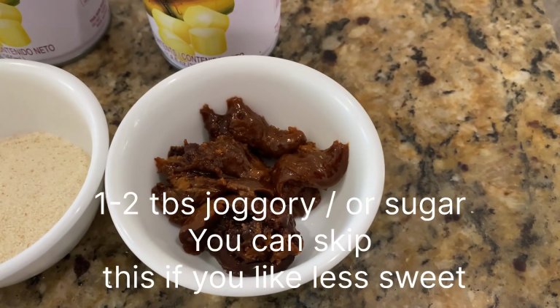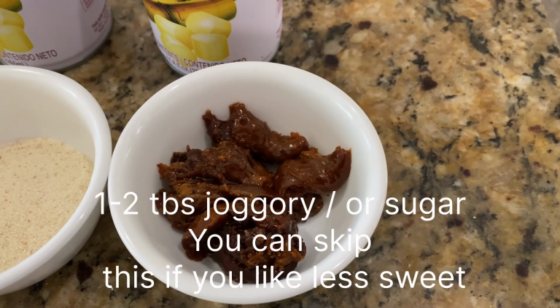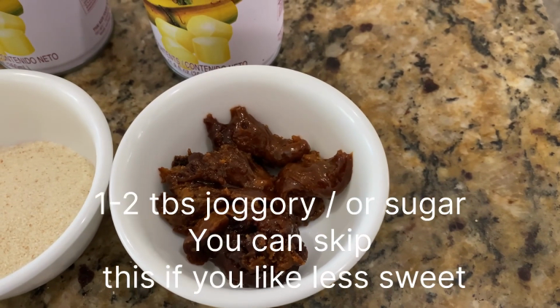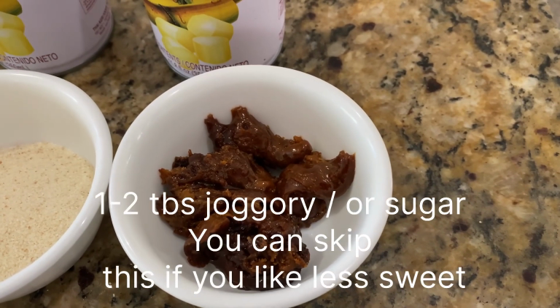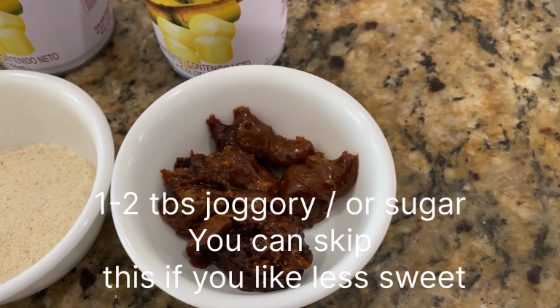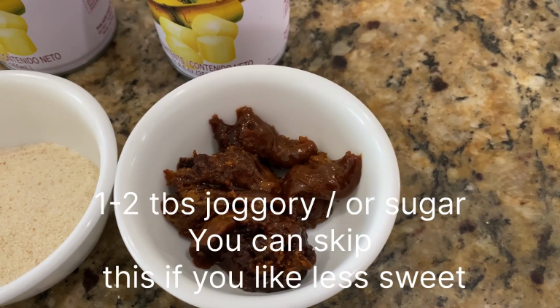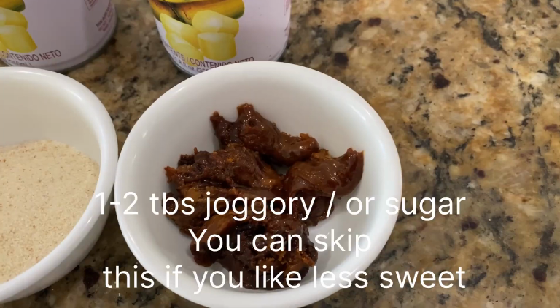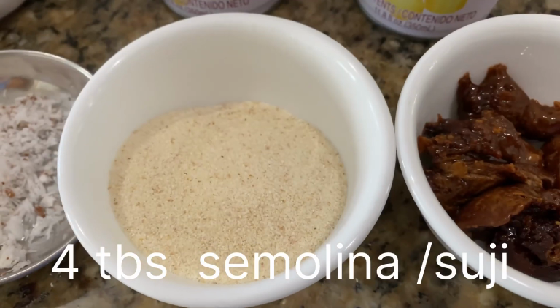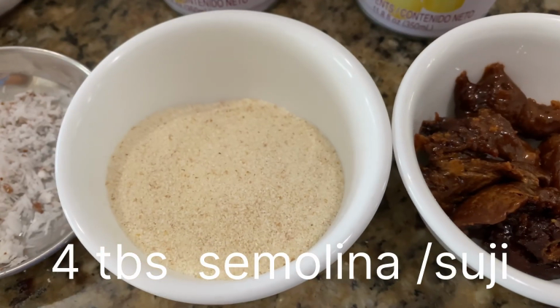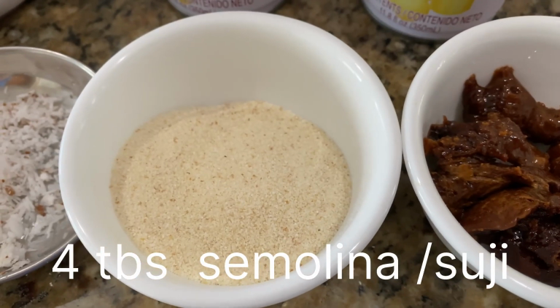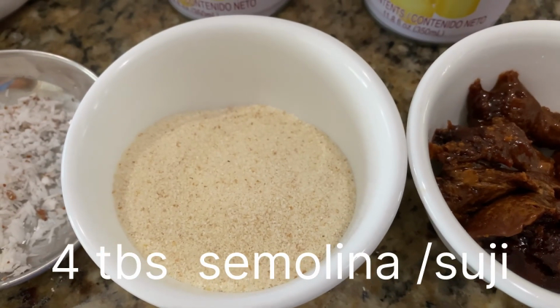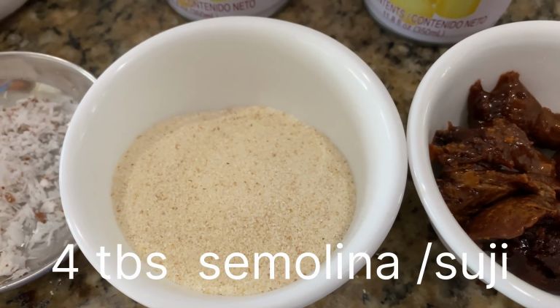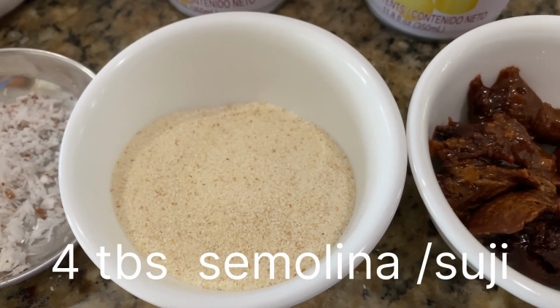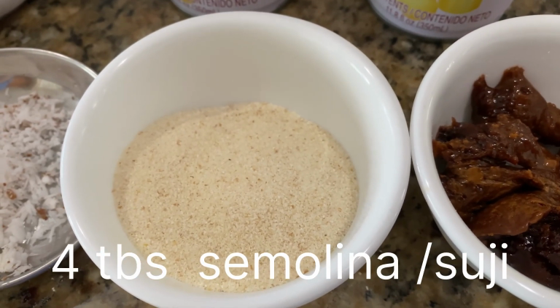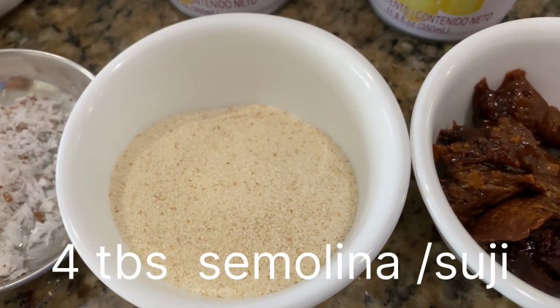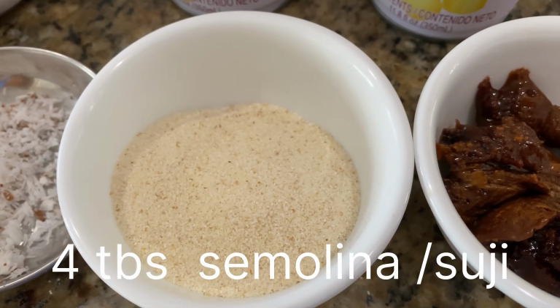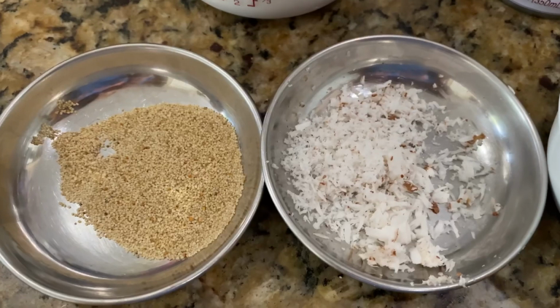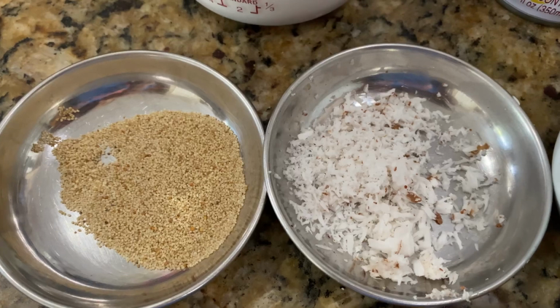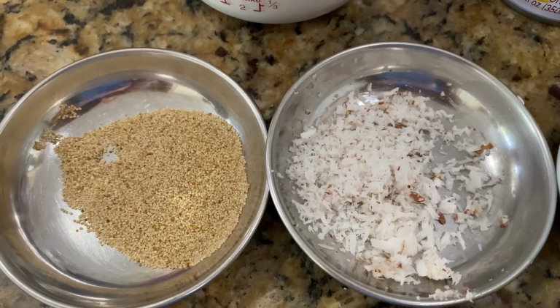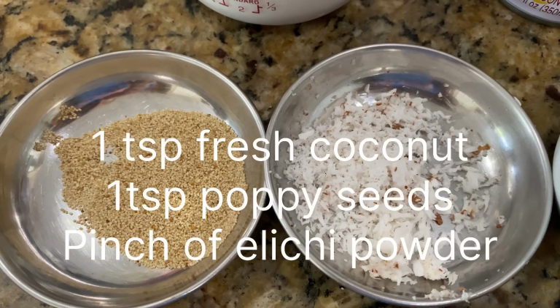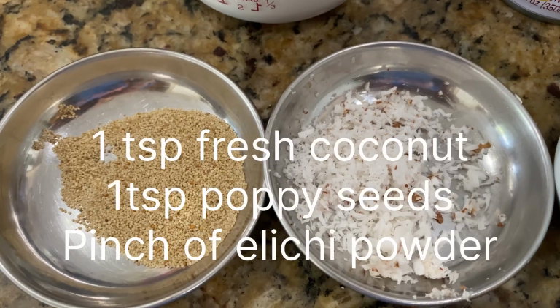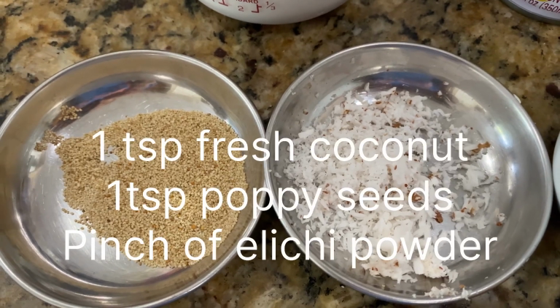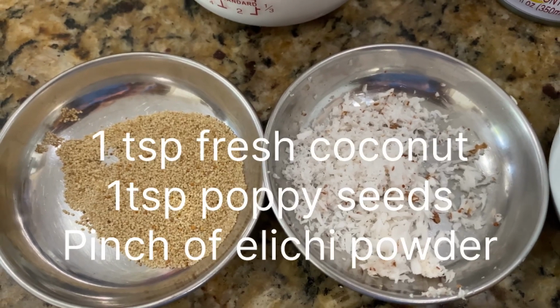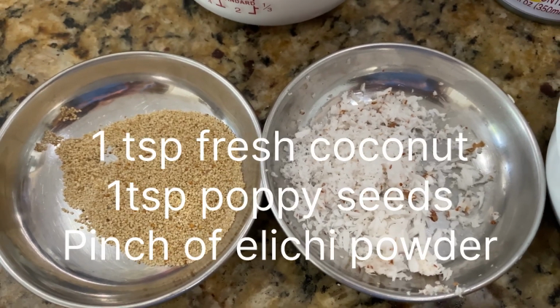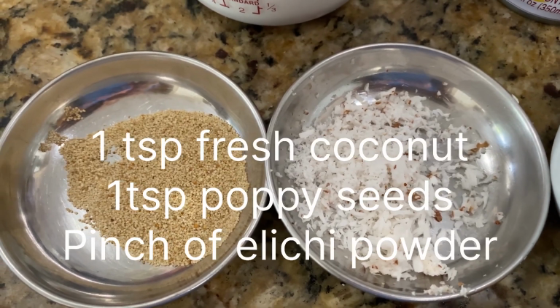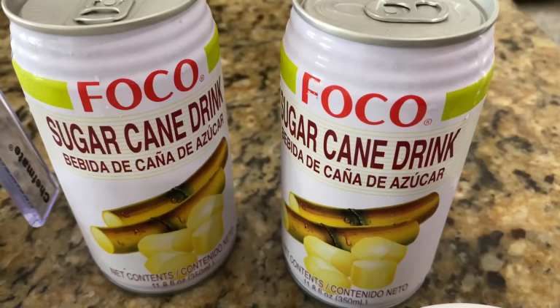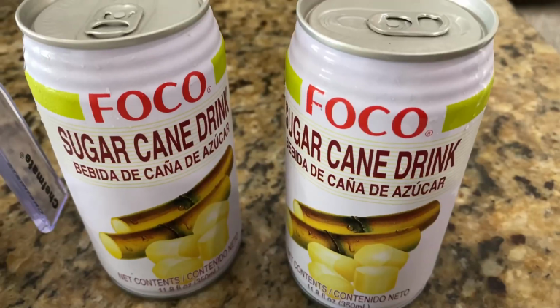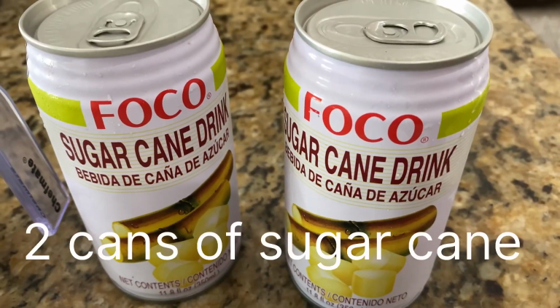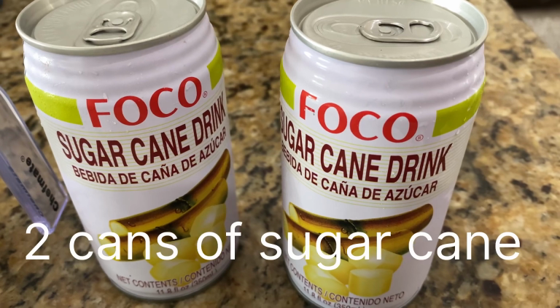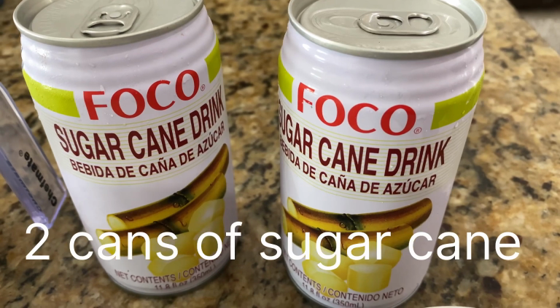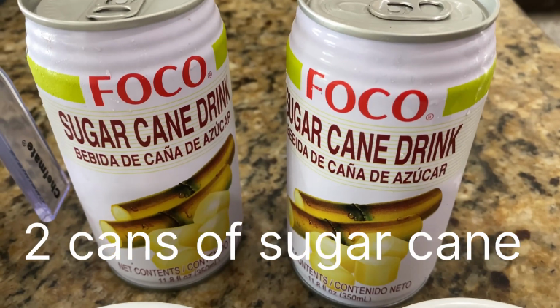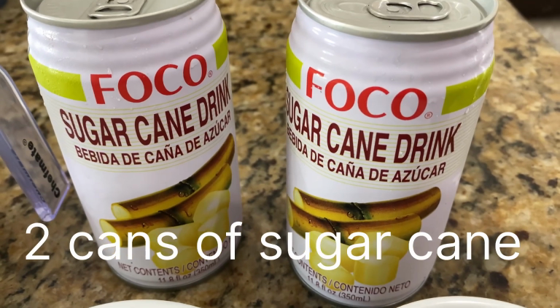To make dudeli or dudere, you need one to two tablespoons of jaggery or sugar, or you can skip if you like less sugar. Four tablespoons semolina, one teaspoon fresh coconut, one teaspoon poppy seeds, a pinch of elaichi, and two cans of sugarcane juice.